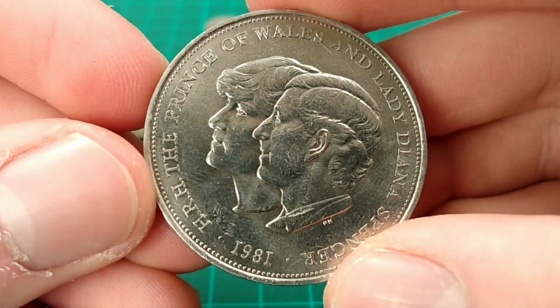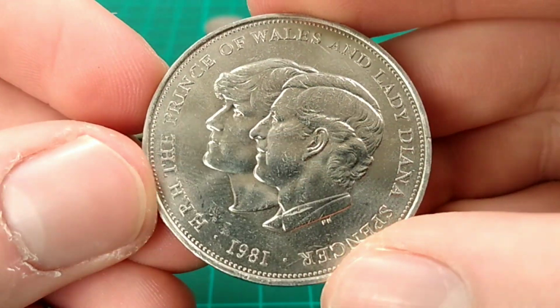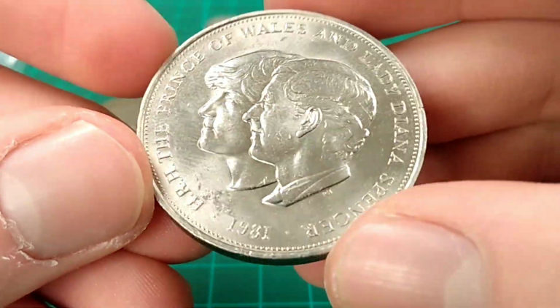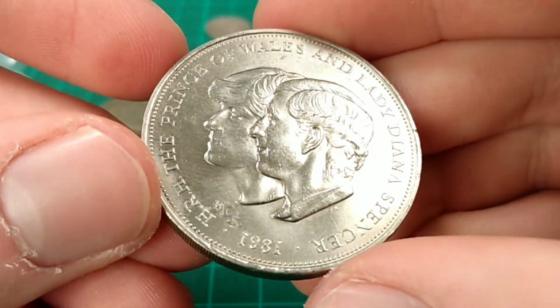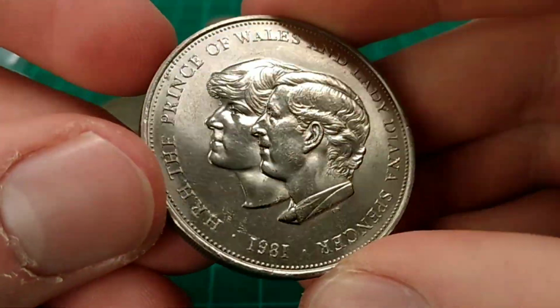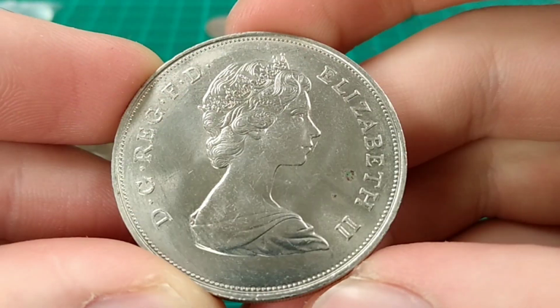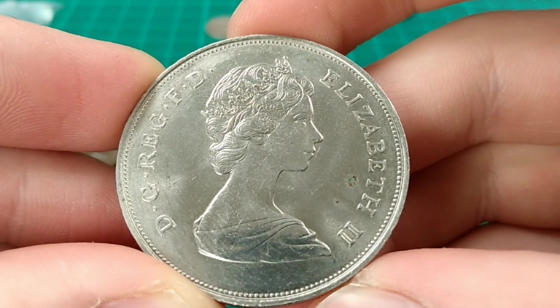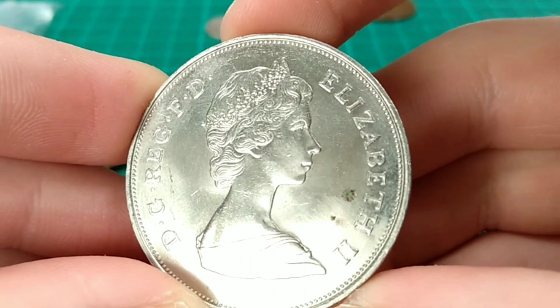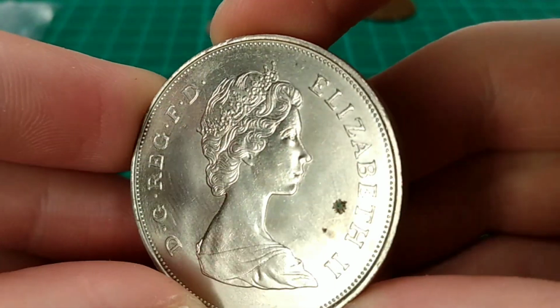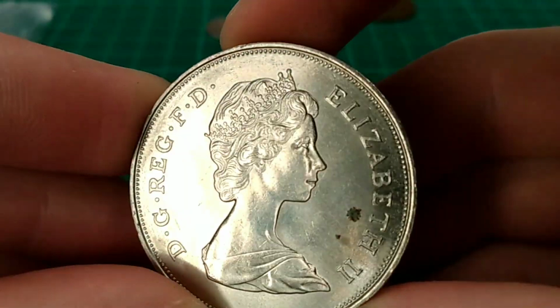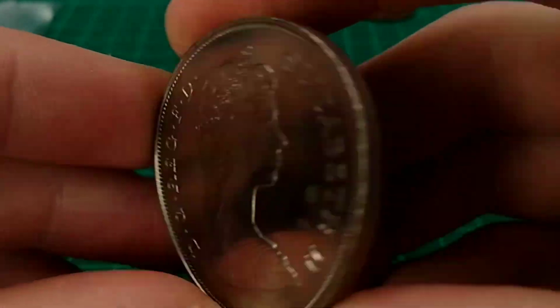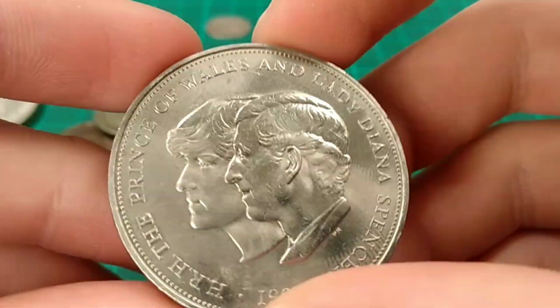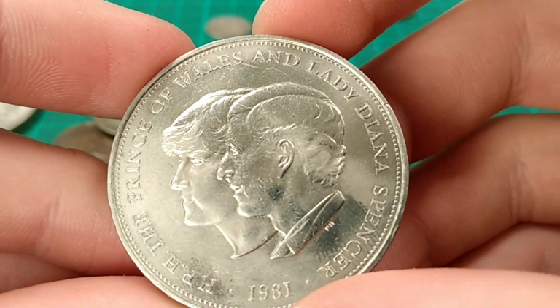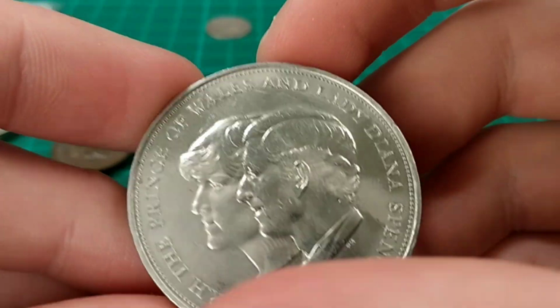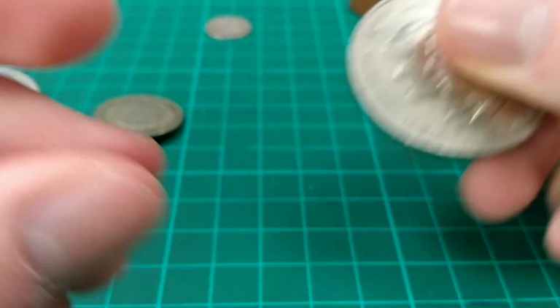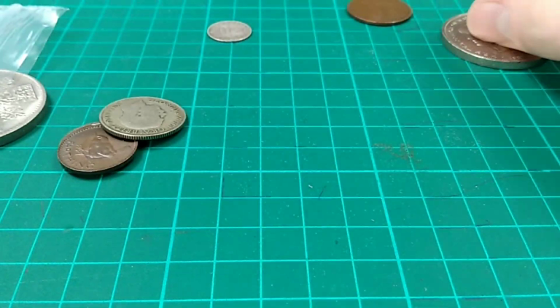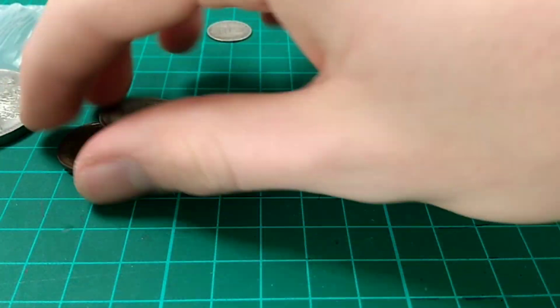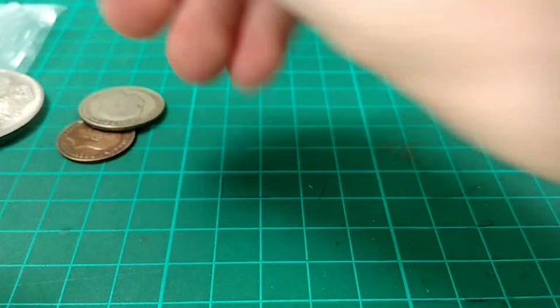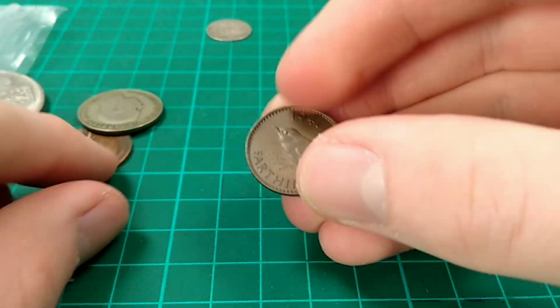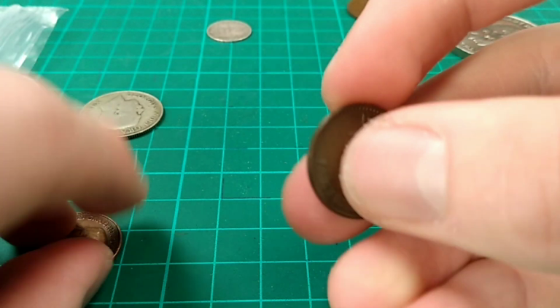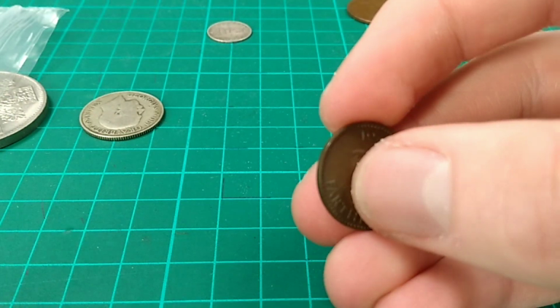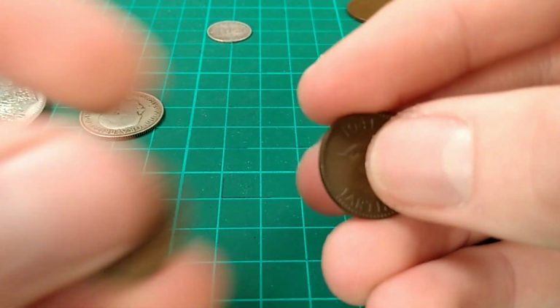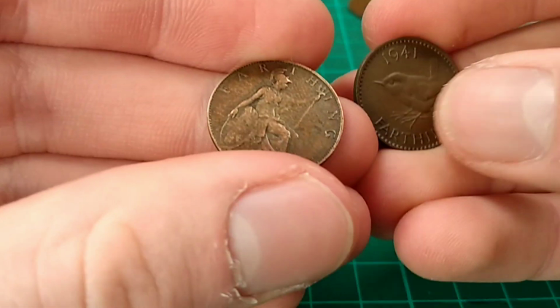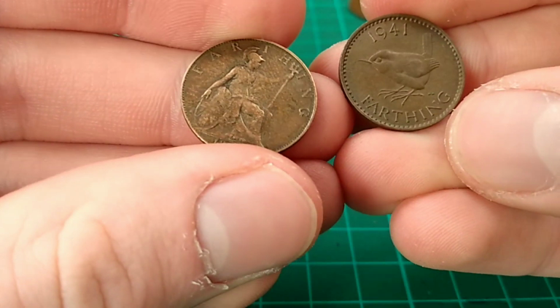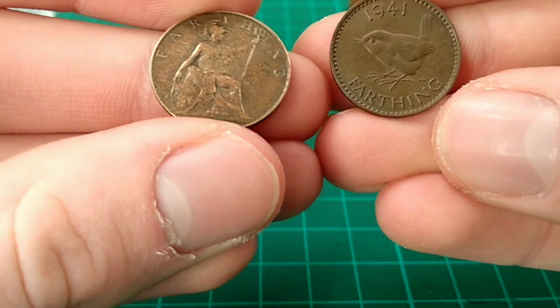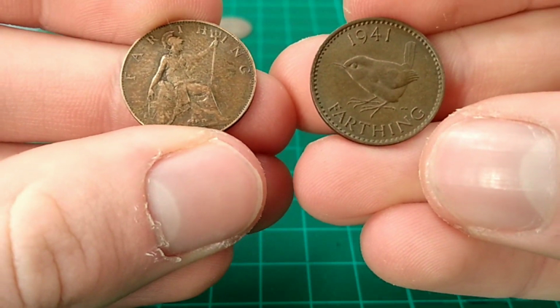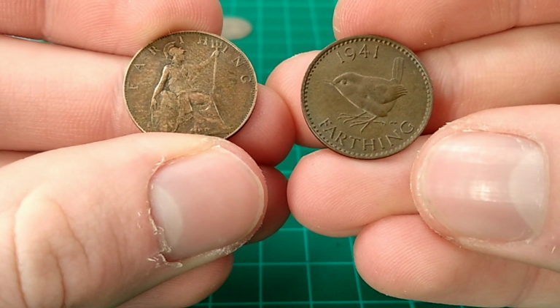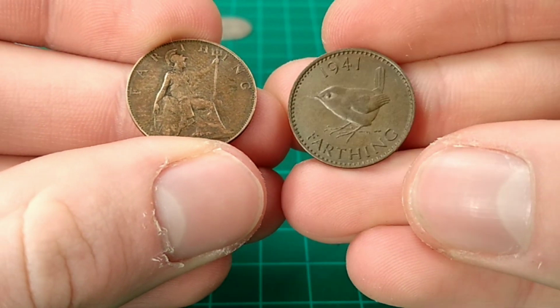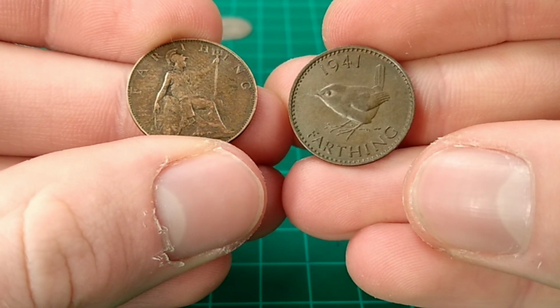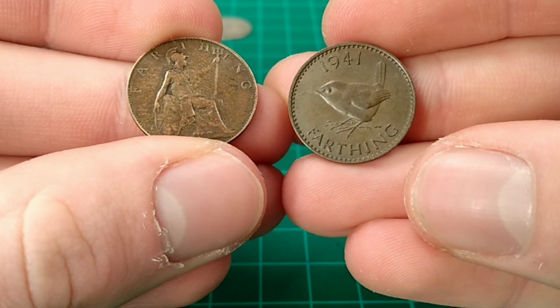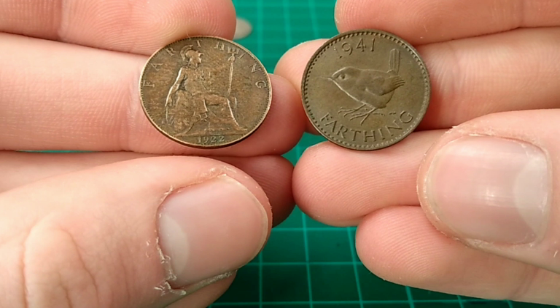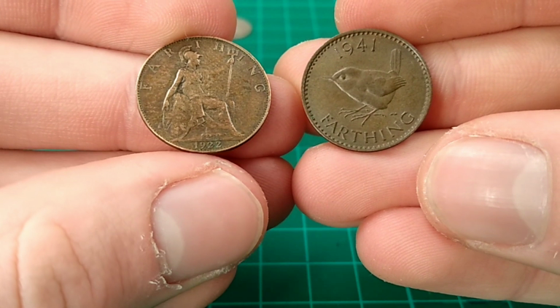We have the classic Charles and Diana crown — a 25p crown with the Arnold Machin portrait there in its full glory. That's a great coin. We then have some farthings — we have one of each design of the farthing. The 1941 farthing has the wren design.